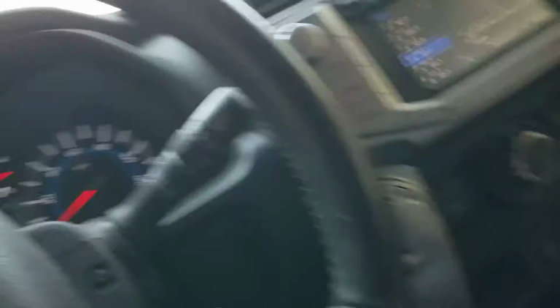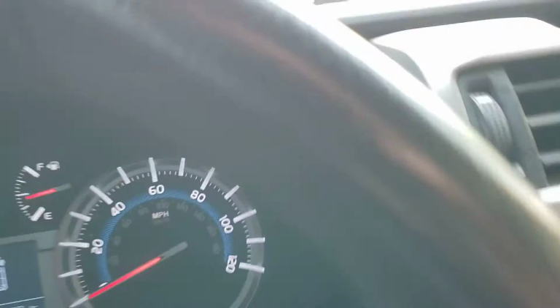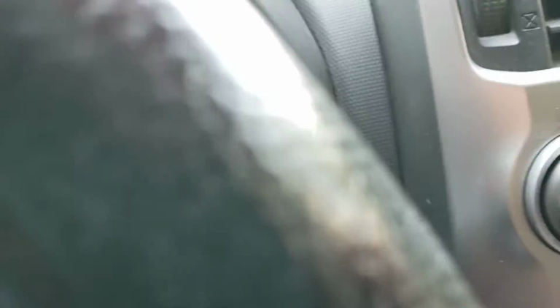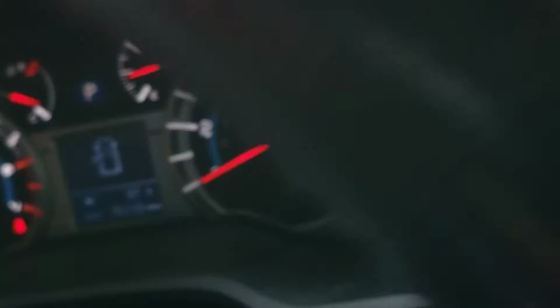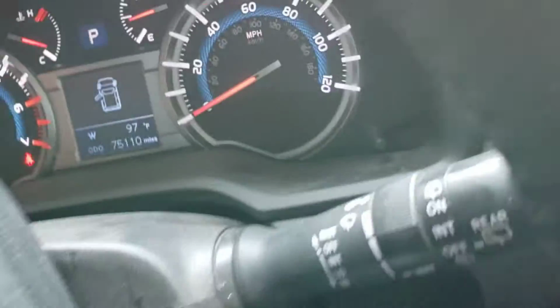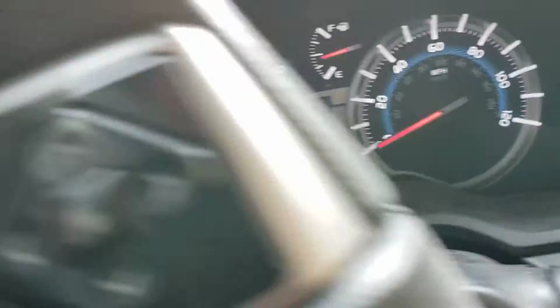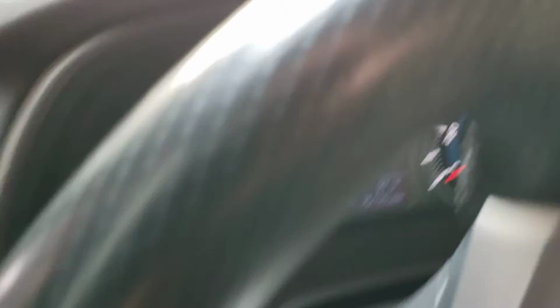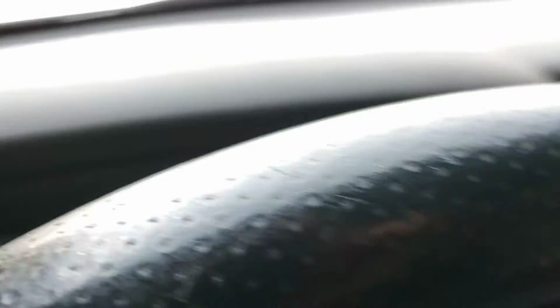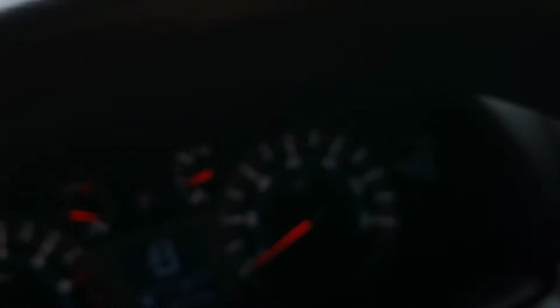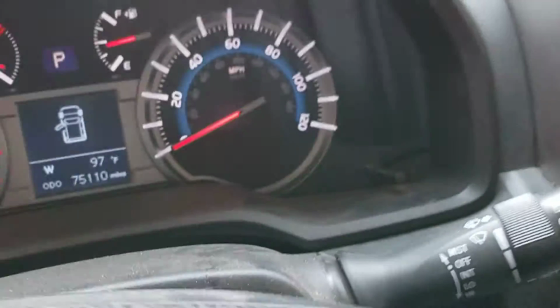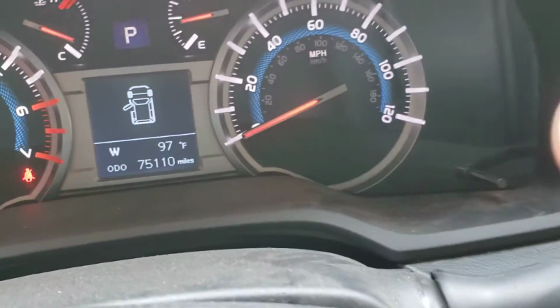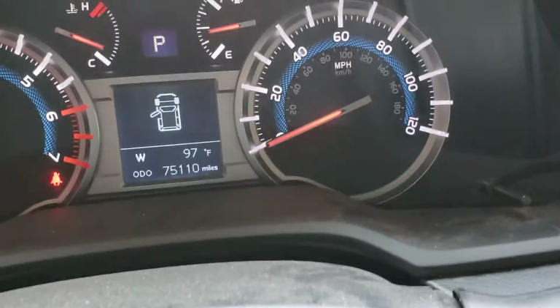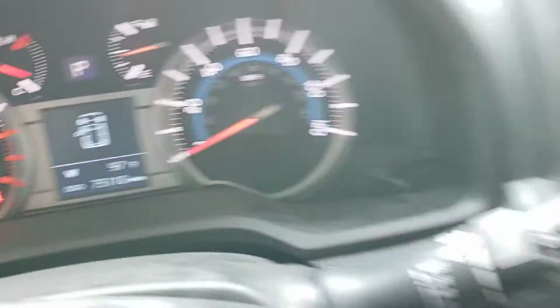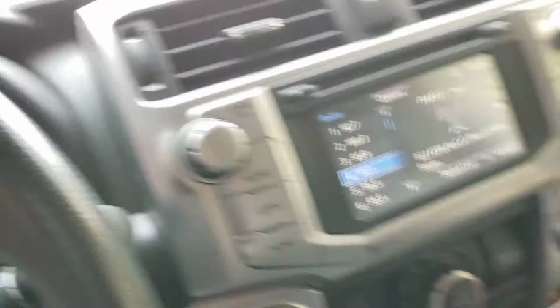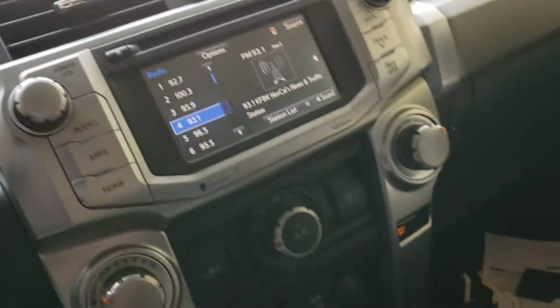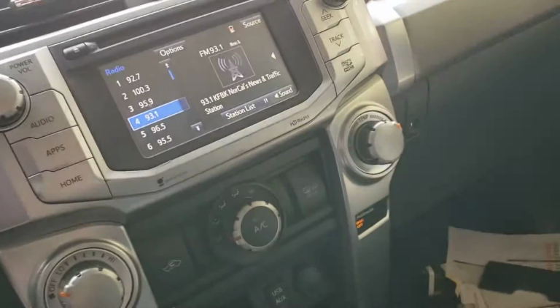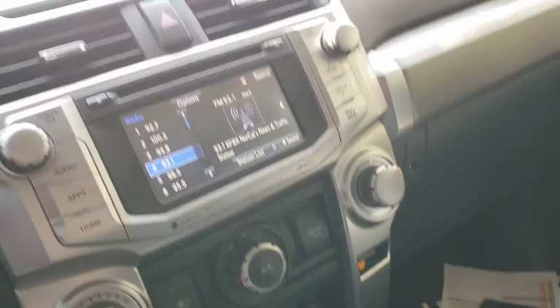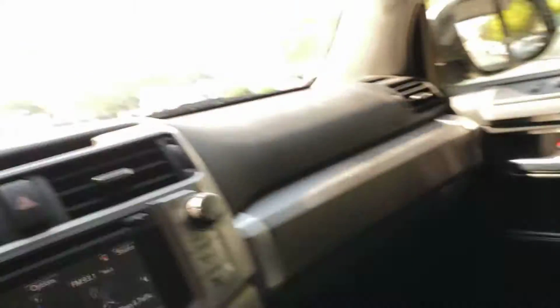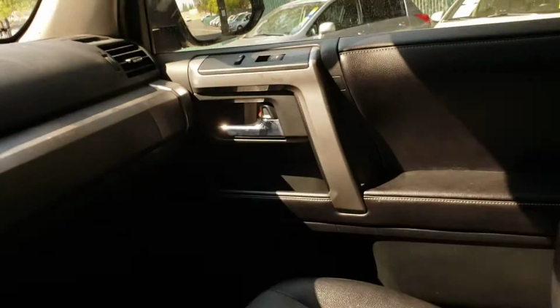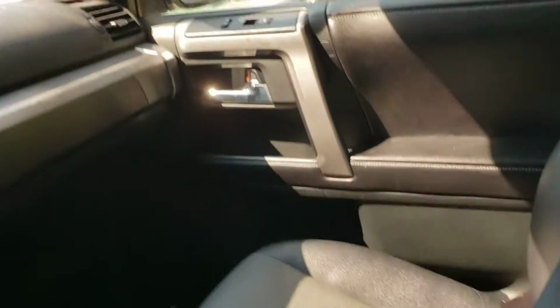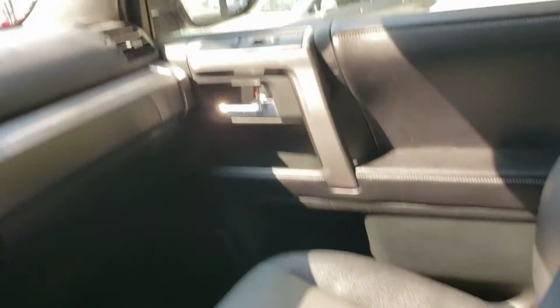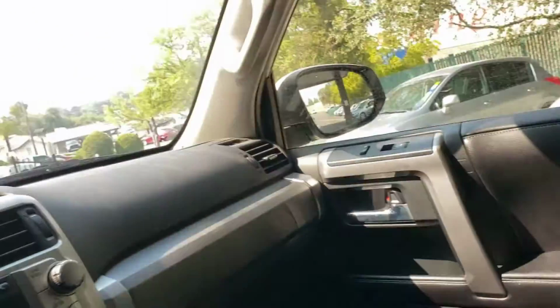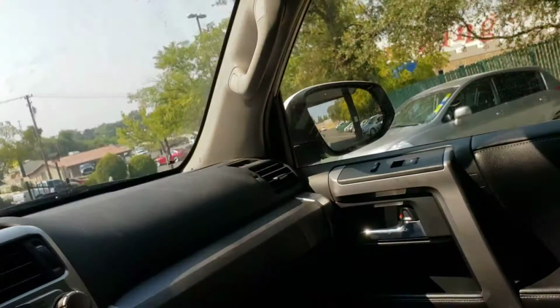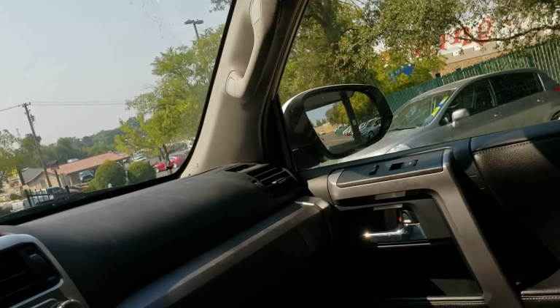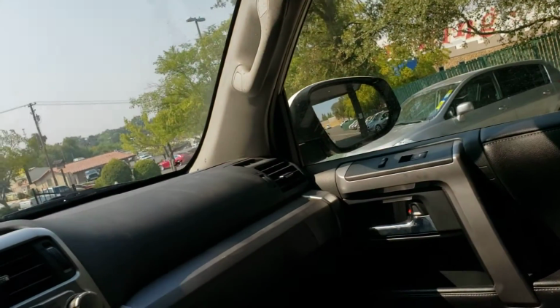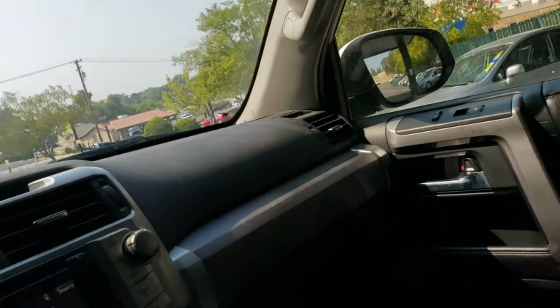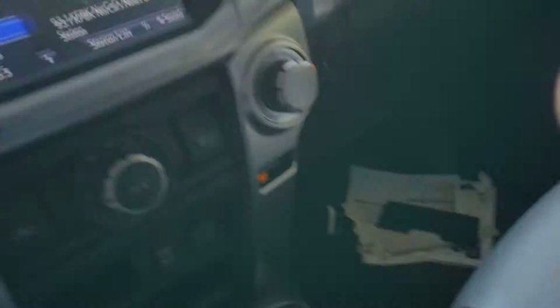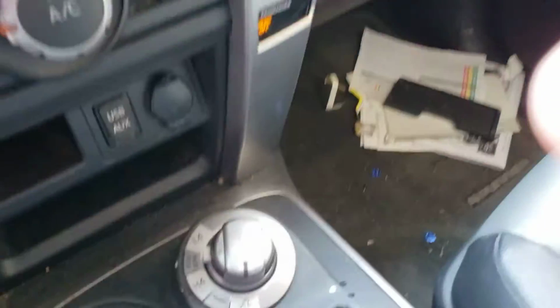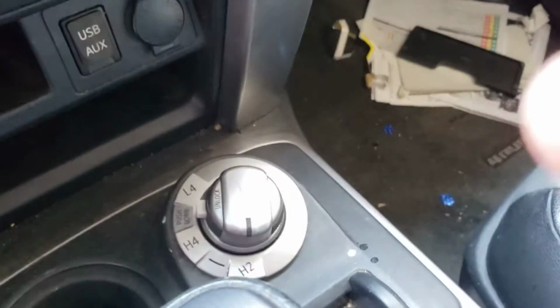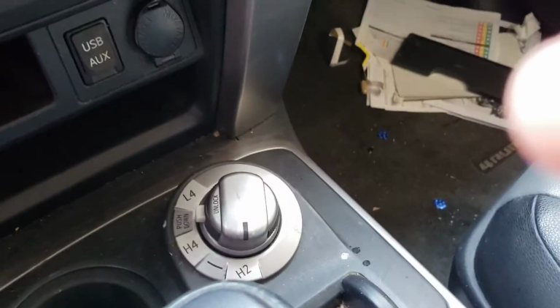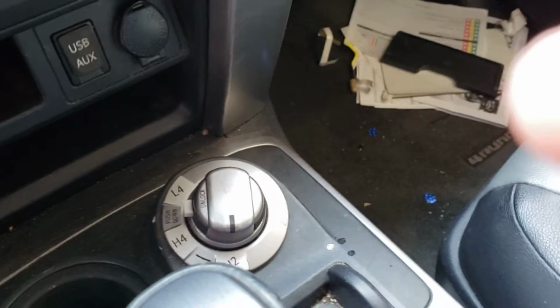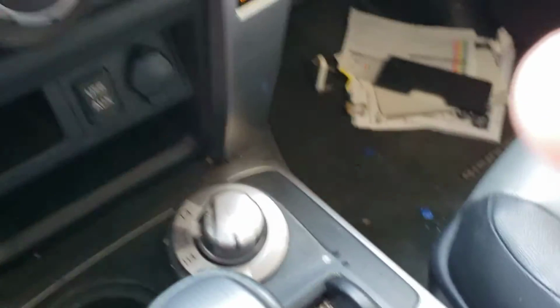It's got 75,110 miles. AC is pumping out cool air. It was a non-smoker — it doesn't have any weird odors. There's a knob to put it in four-wheel drive.